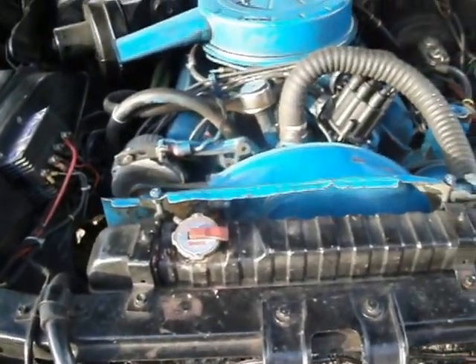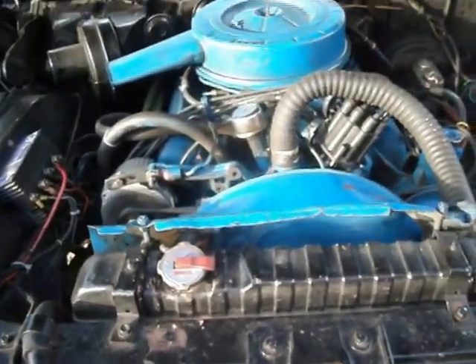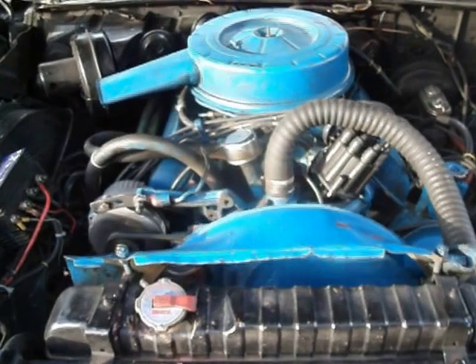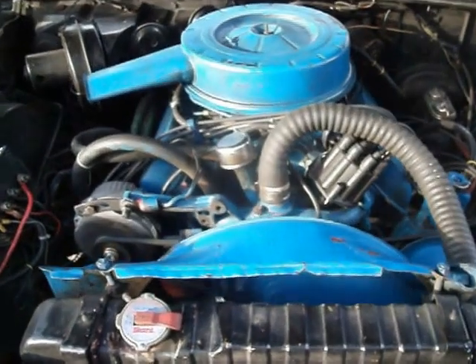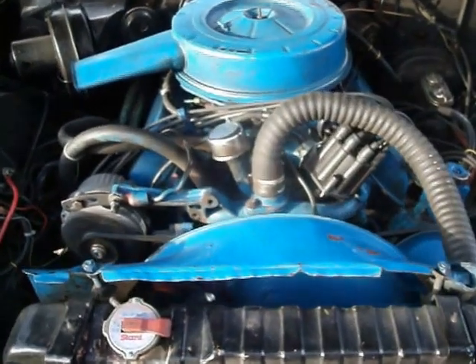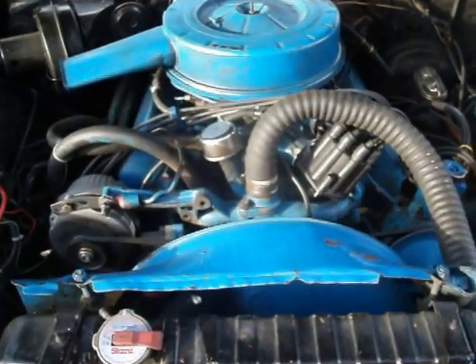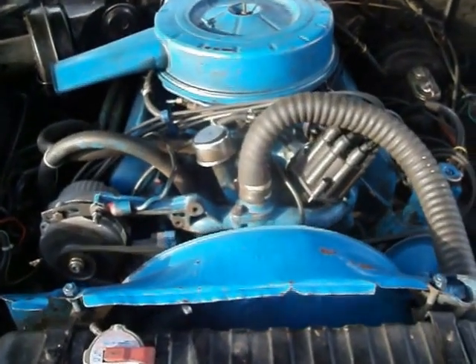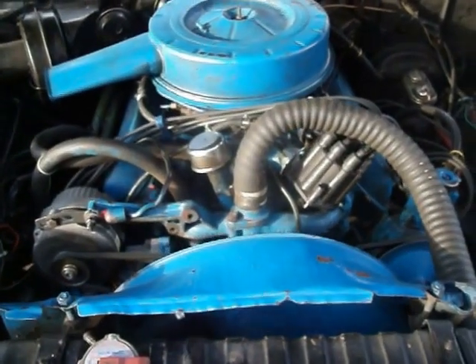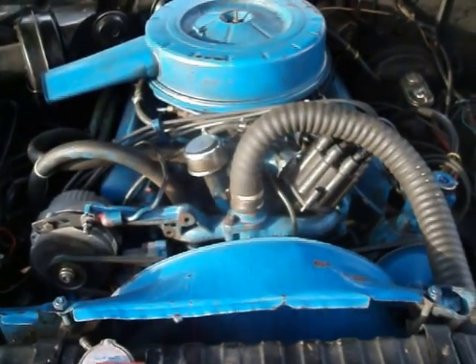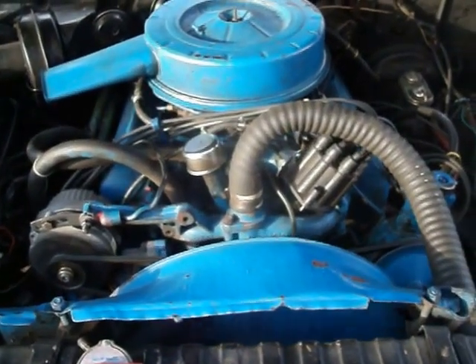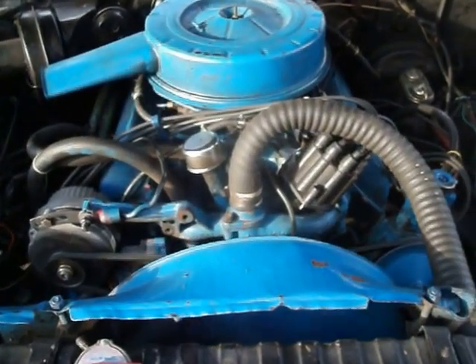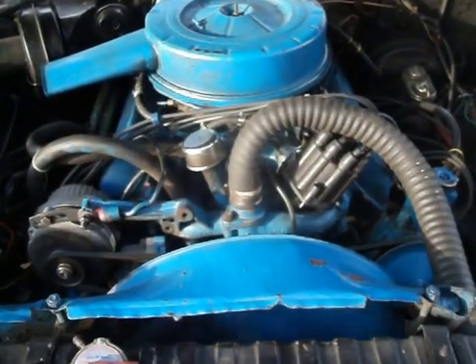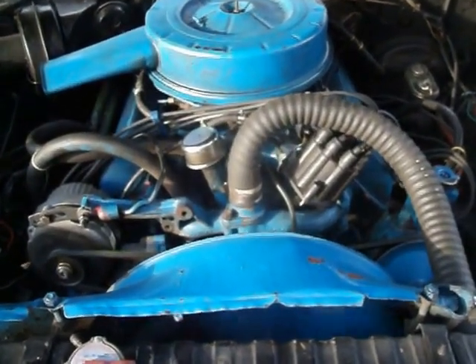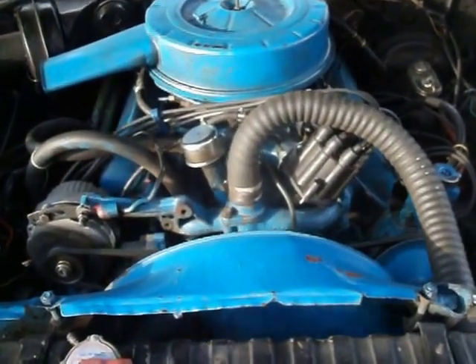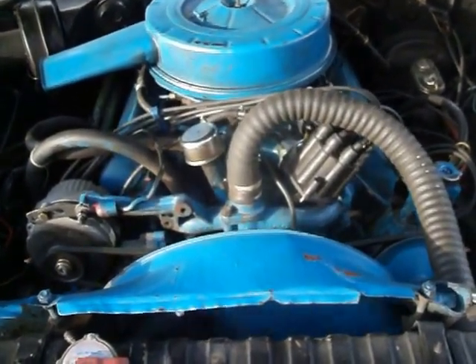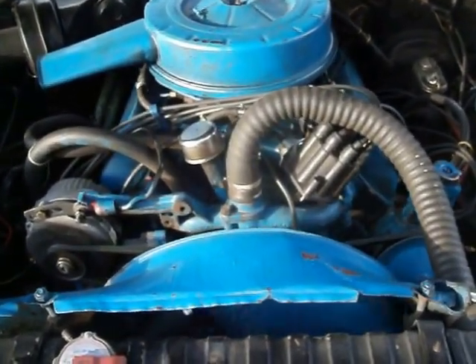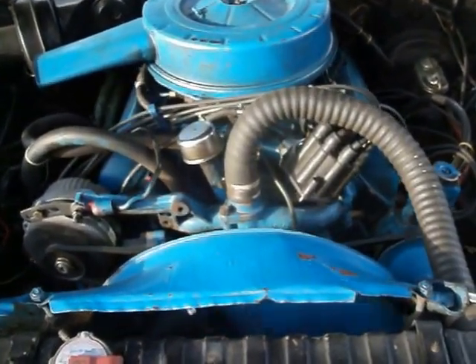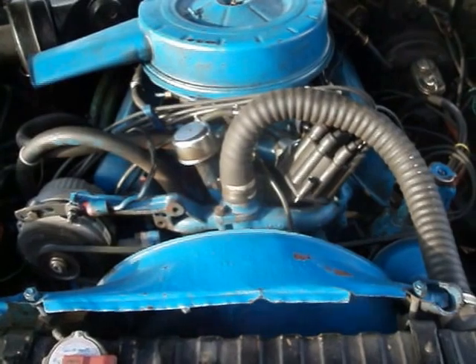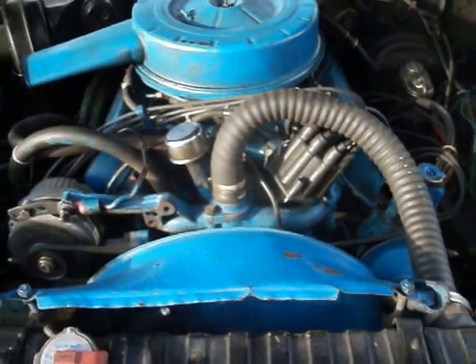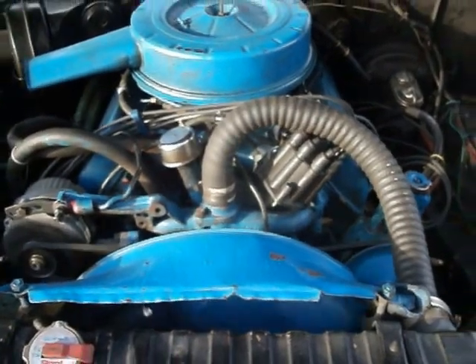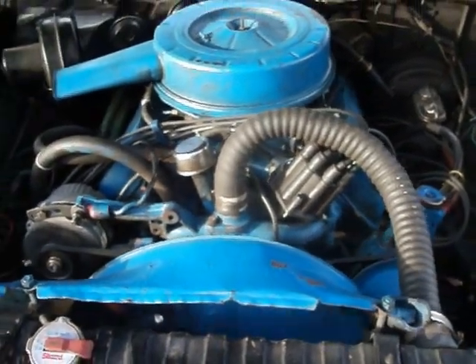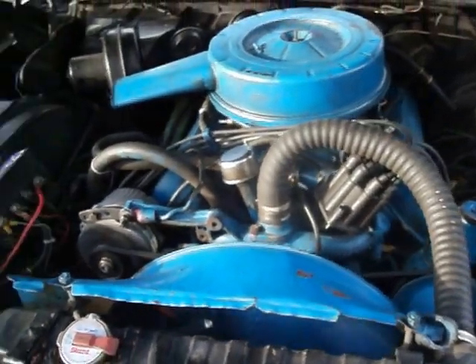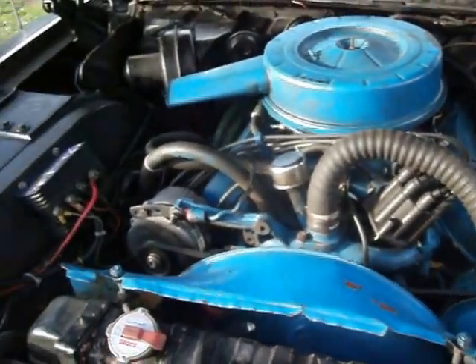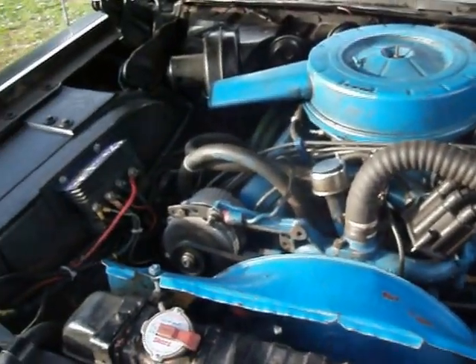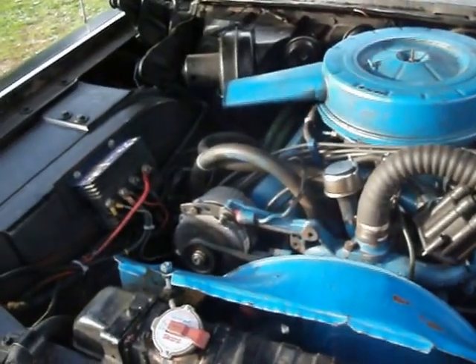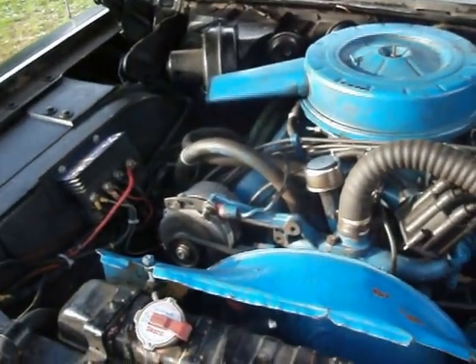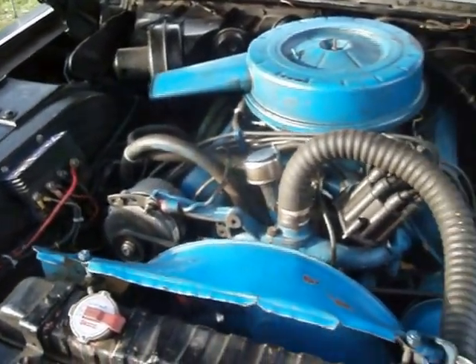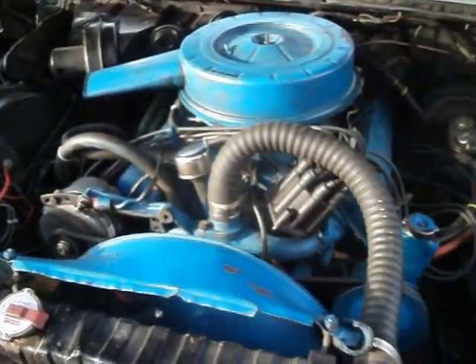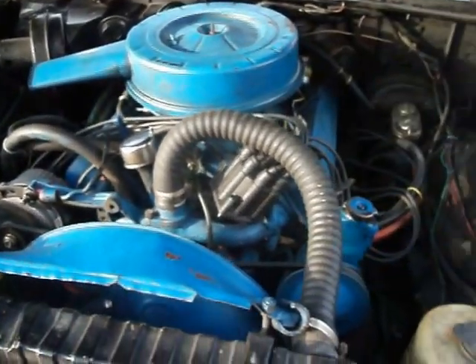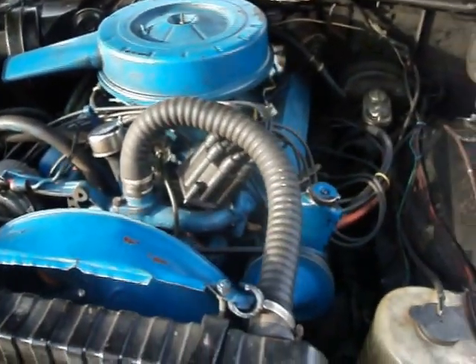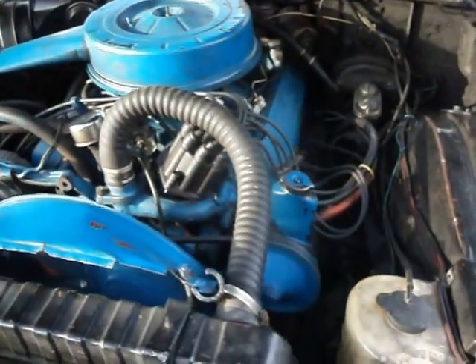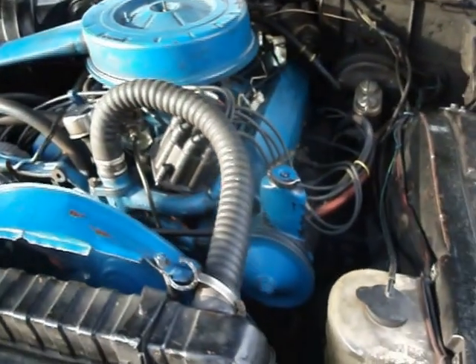It's a powerful motor. I had her up to 110 on a back road. This car flies — this motor is too powerful for this car.